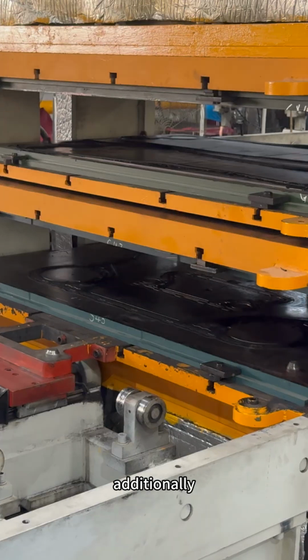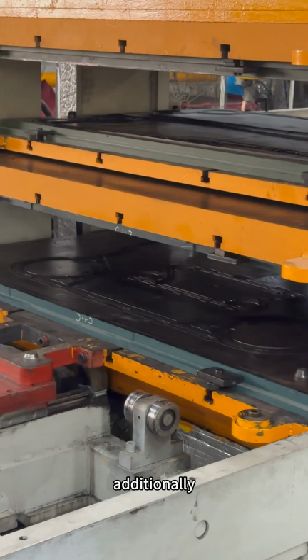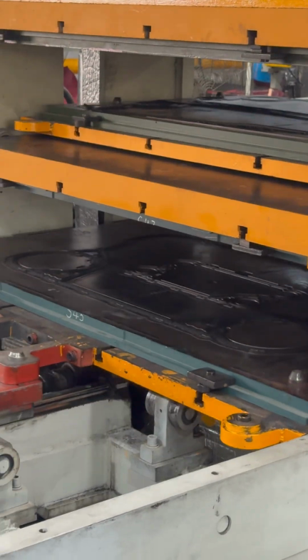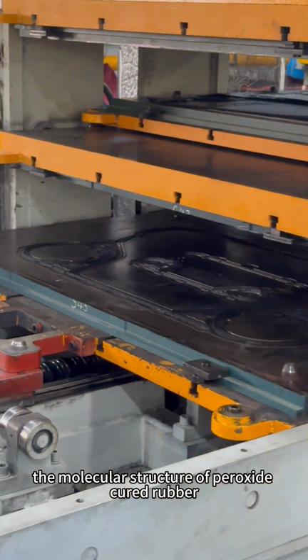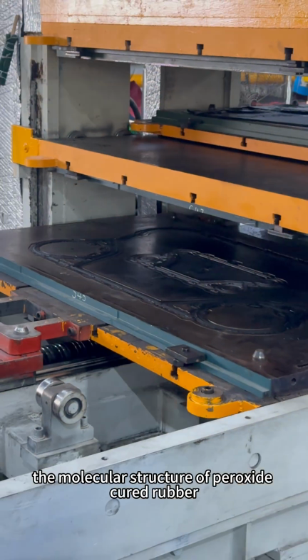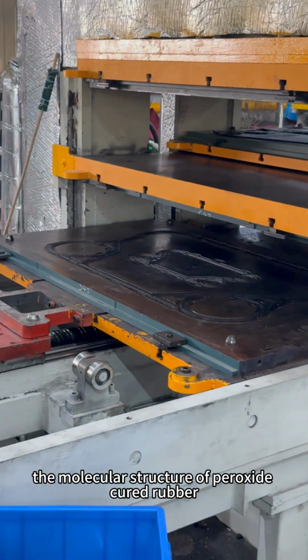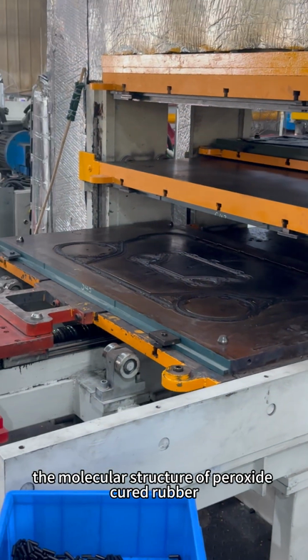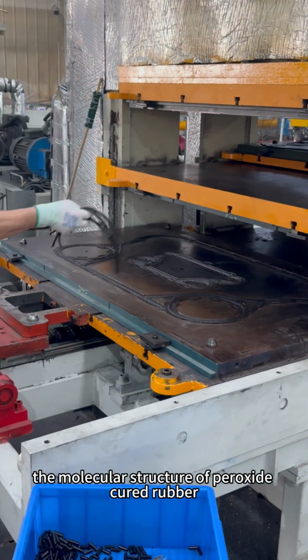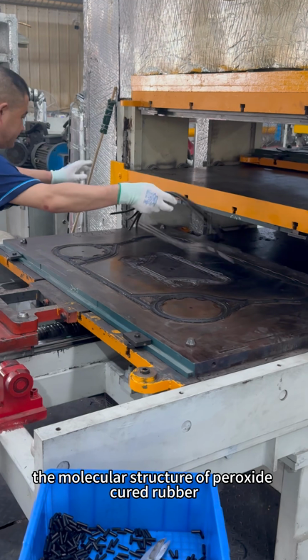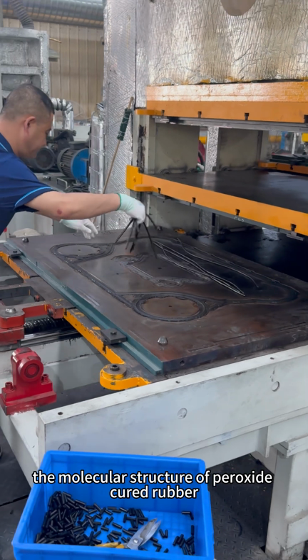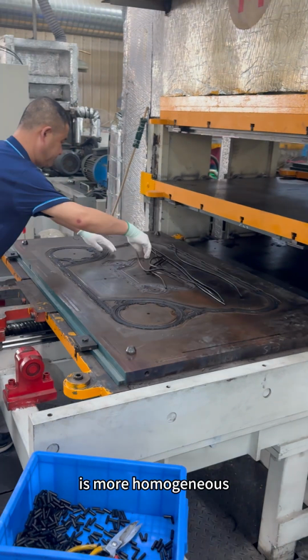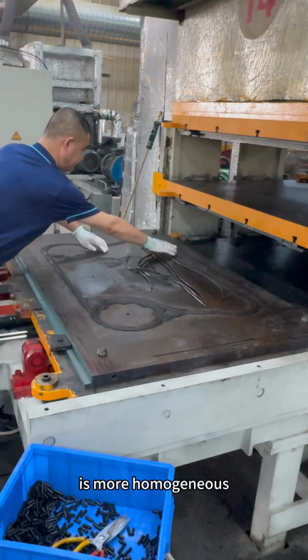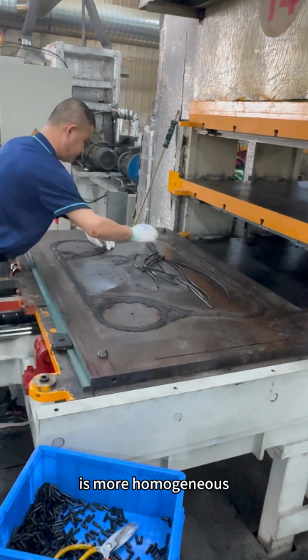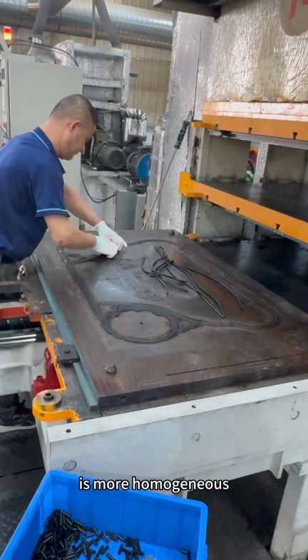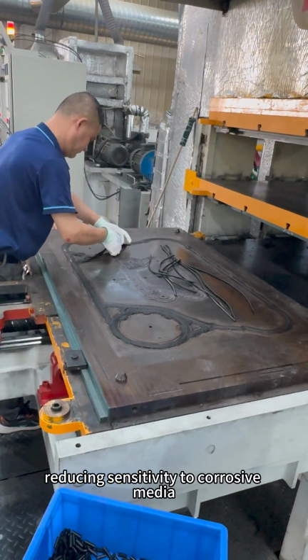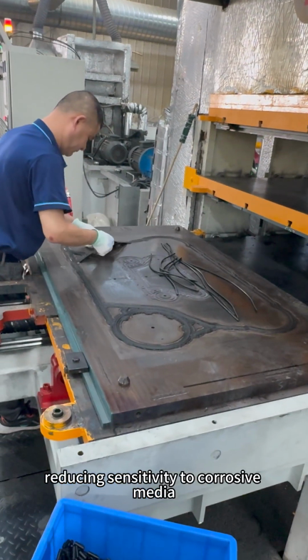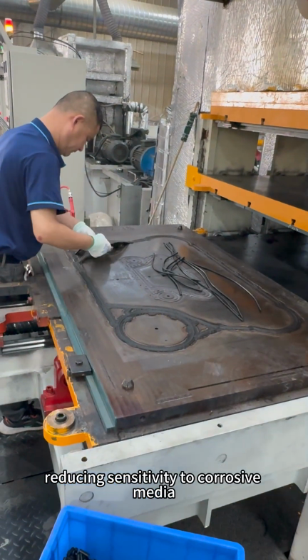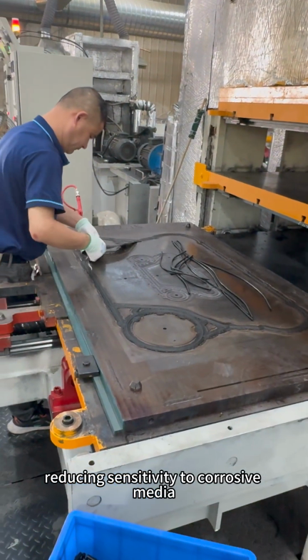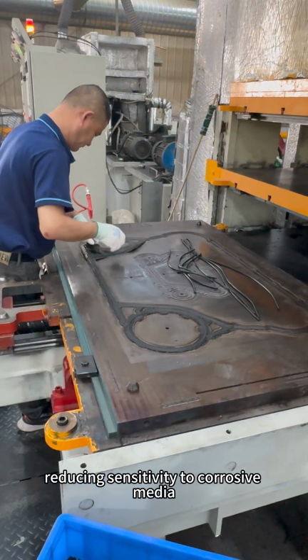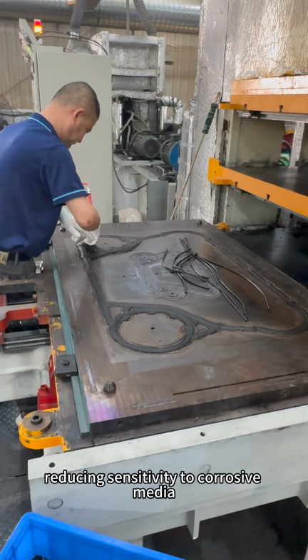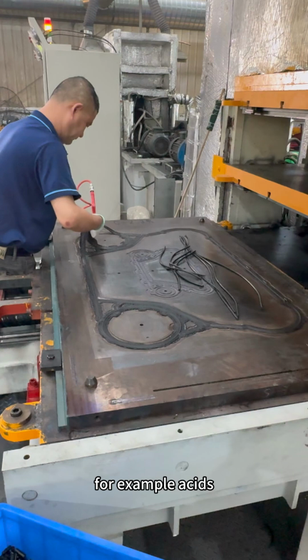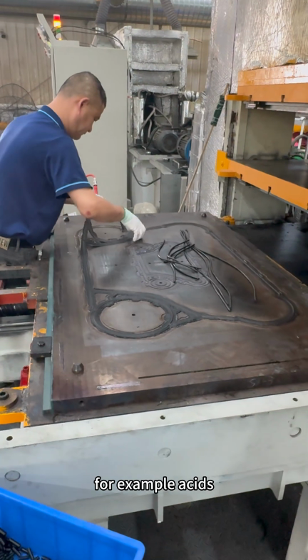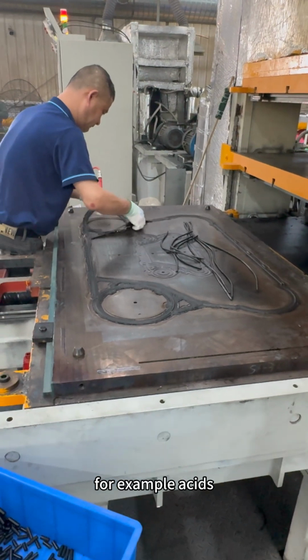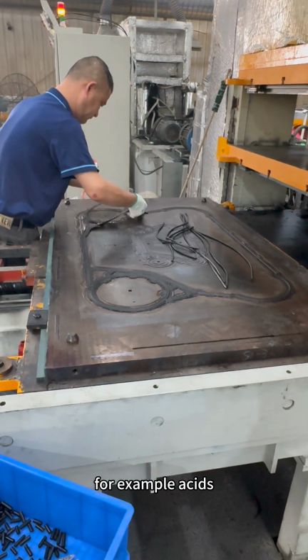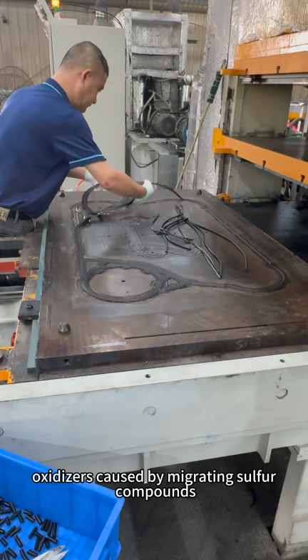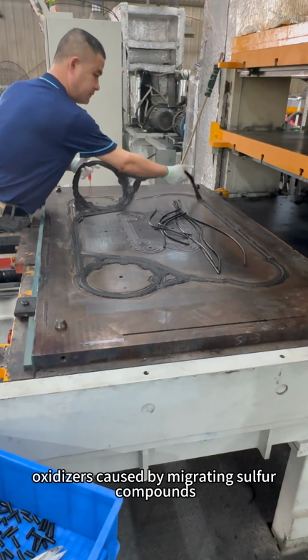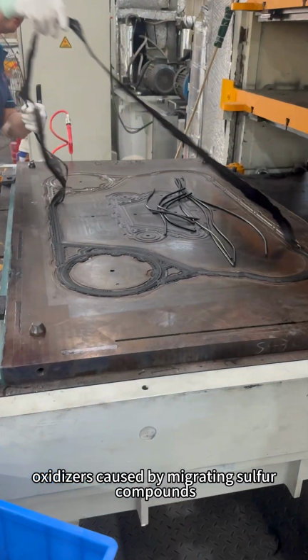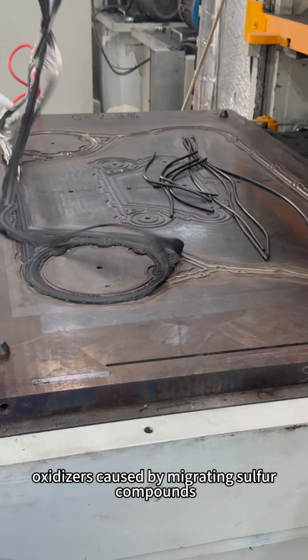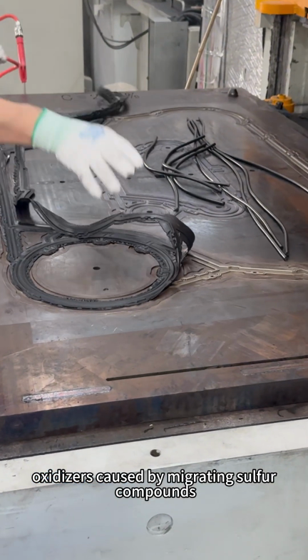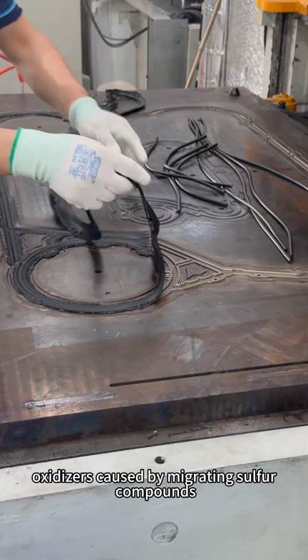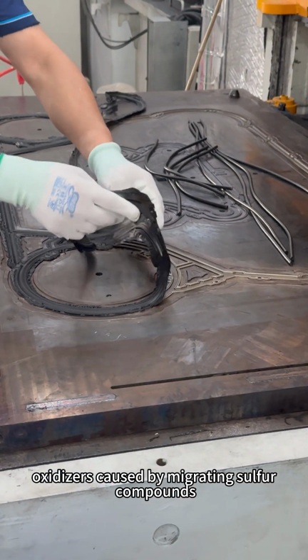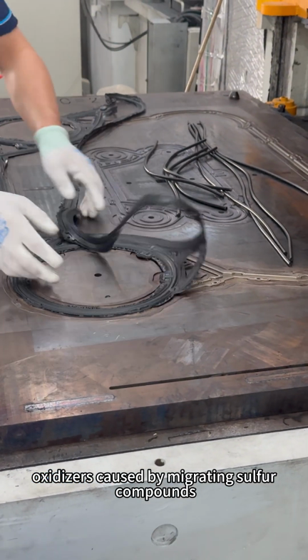Additionally, the molecular structure of peroxide-cured rubber is more homogeneous, reducing sensitivity to corrosive media — for example, acids and oxidizers — caused by migrating sulfur compounds.